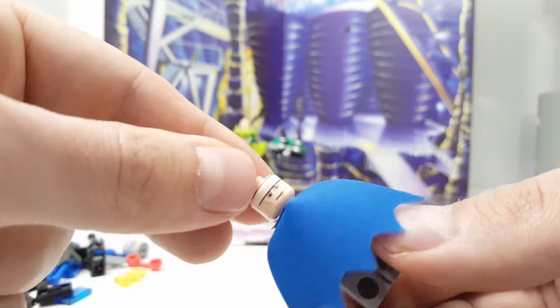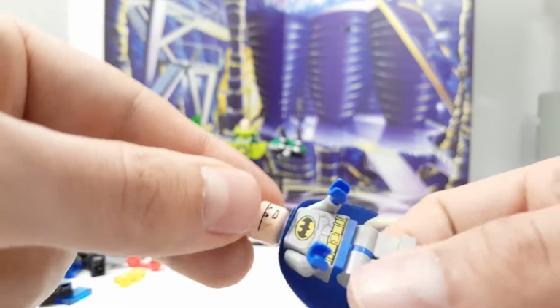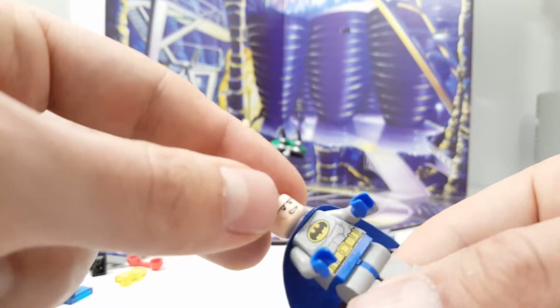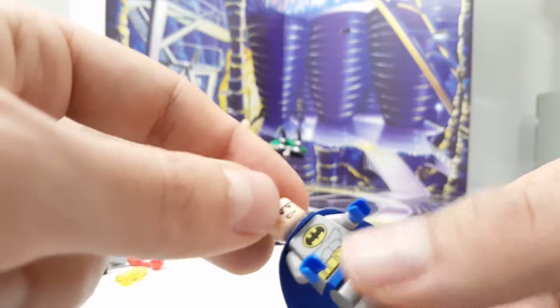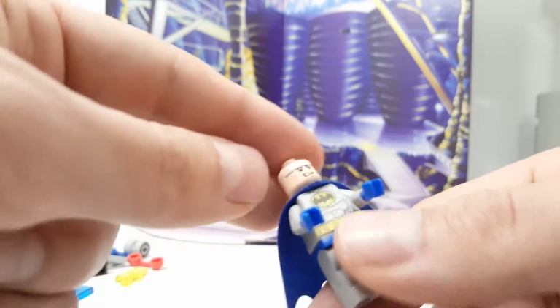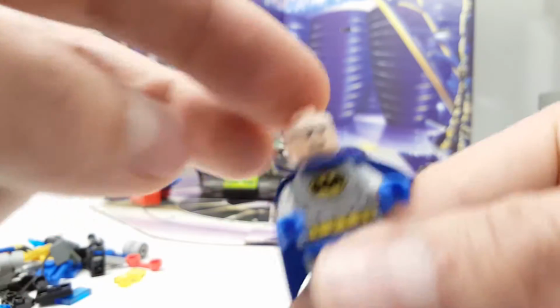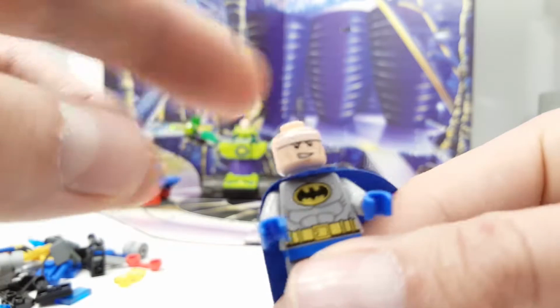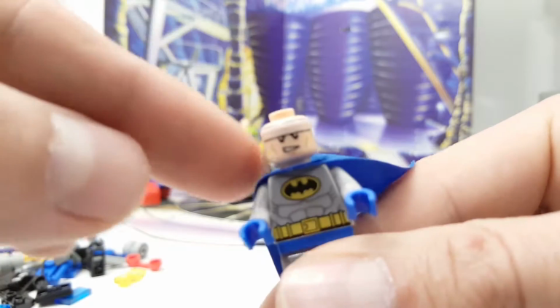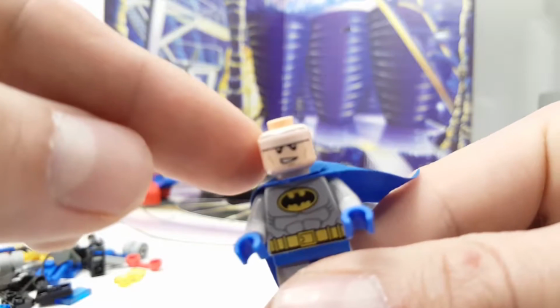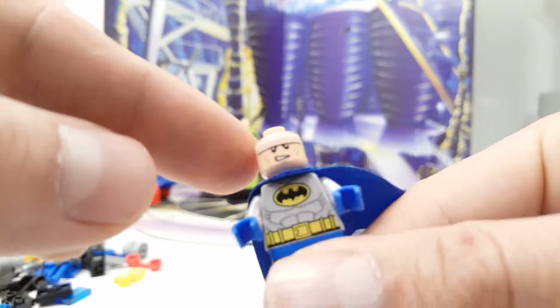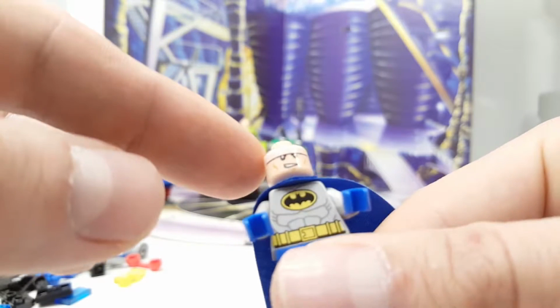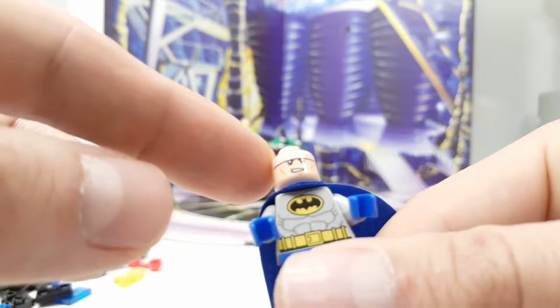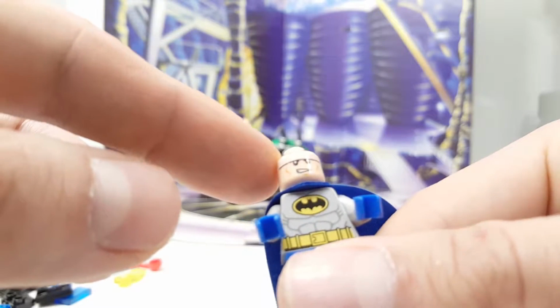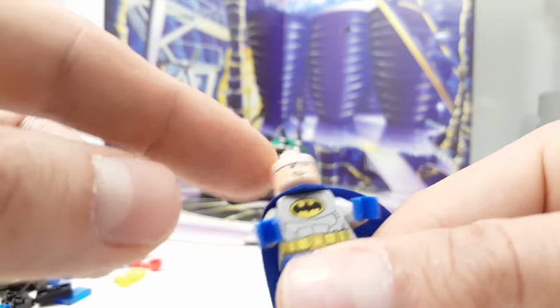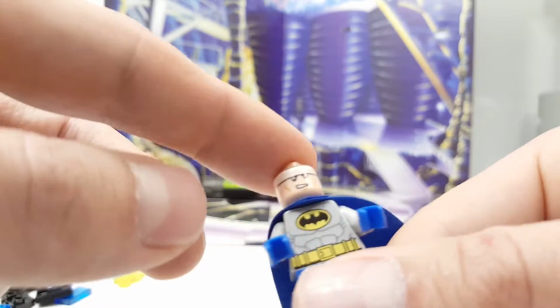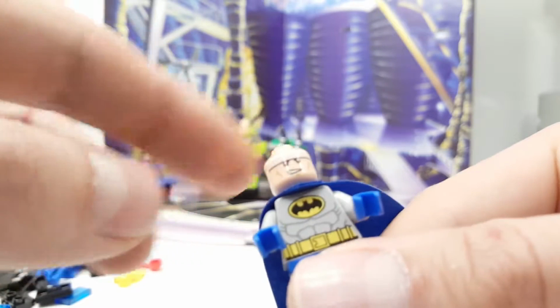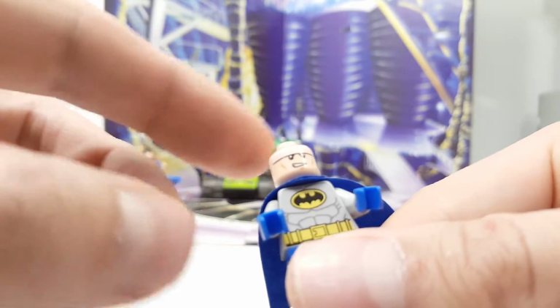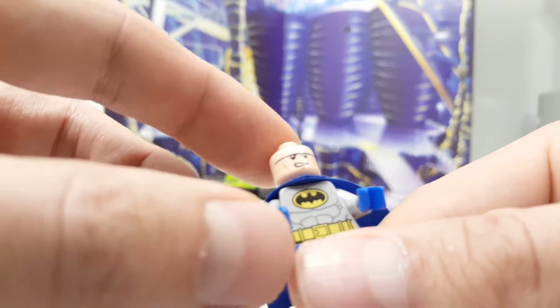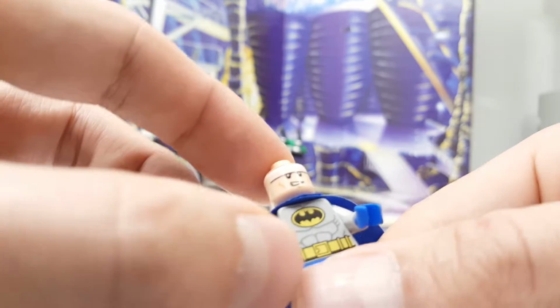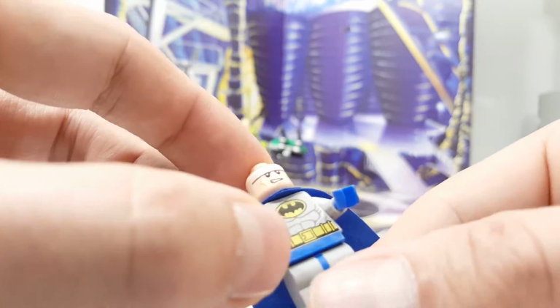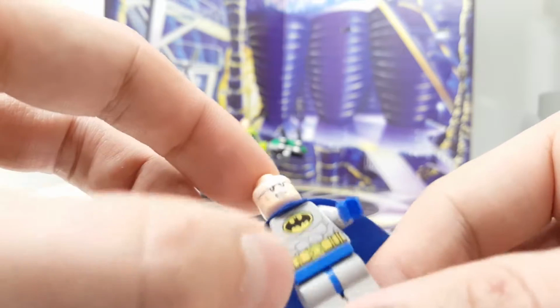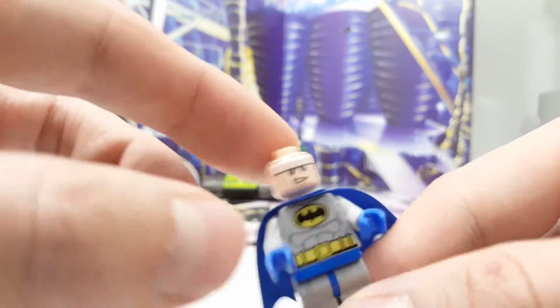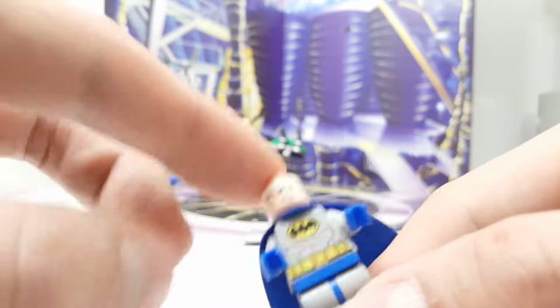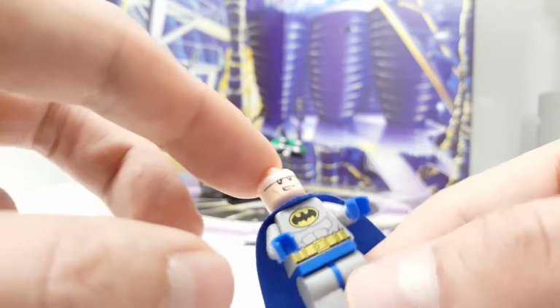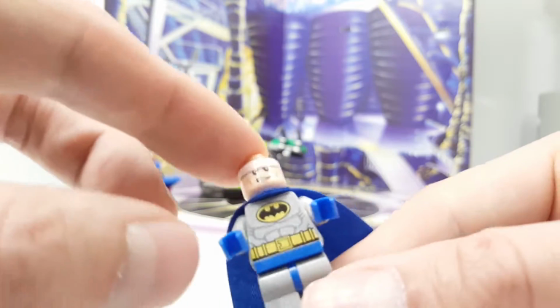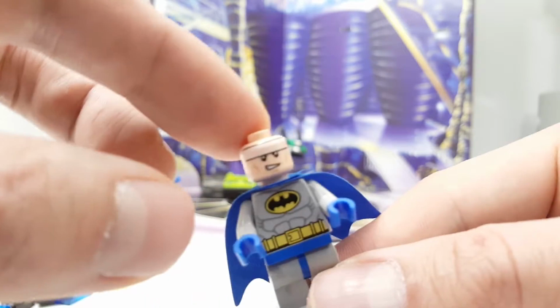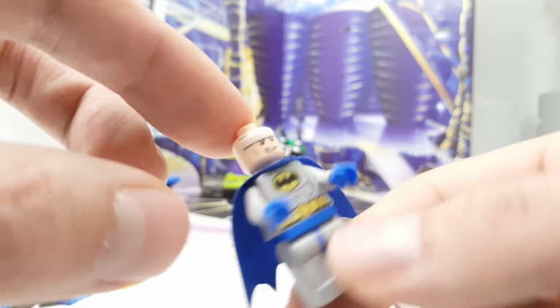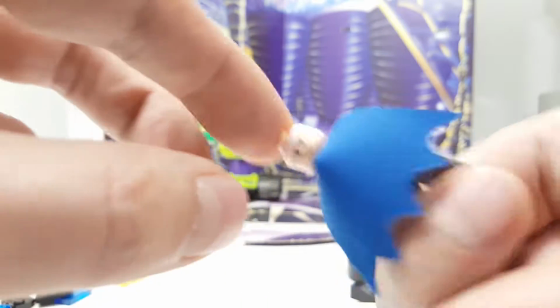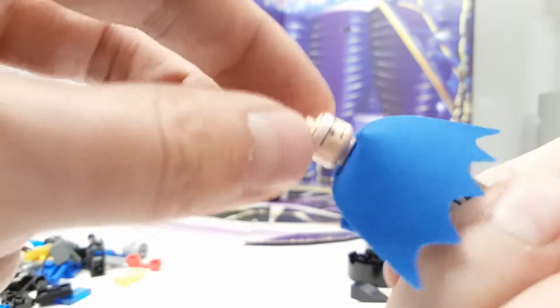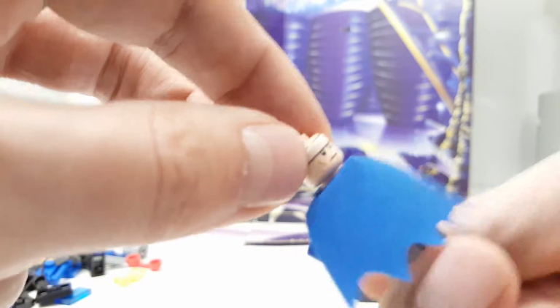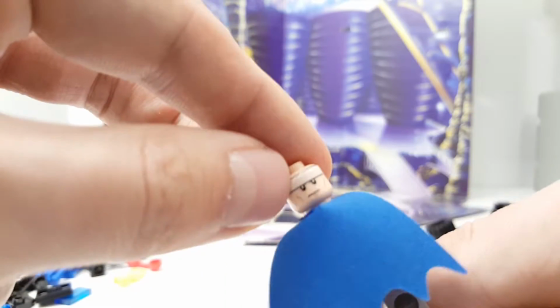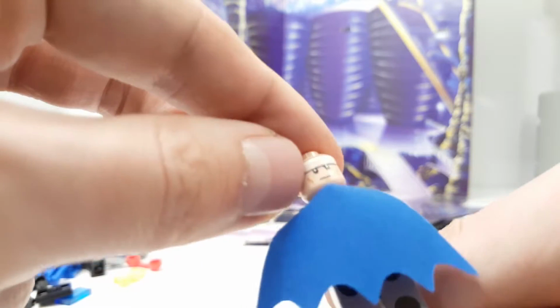And Batman also has the double face expression — this one is kind of smiling in a Batman way, and this other one is more of a serious, intense expression.